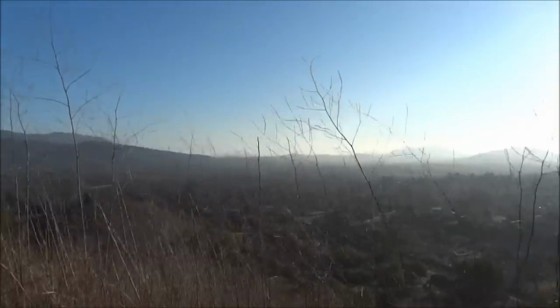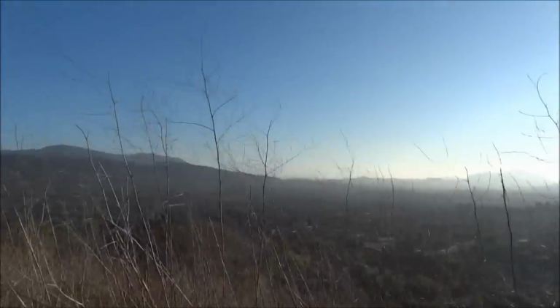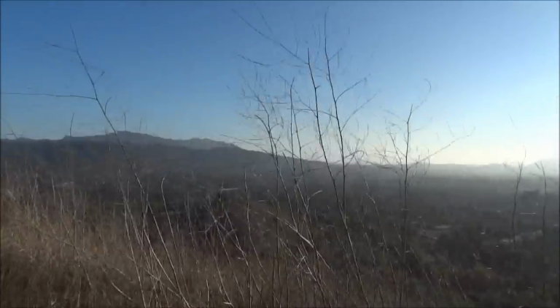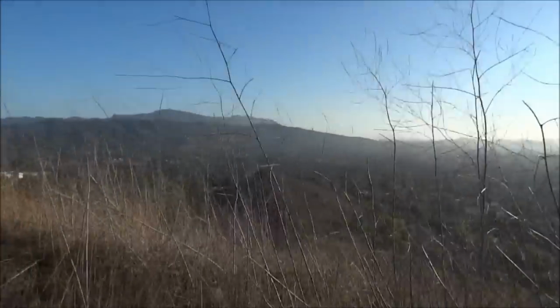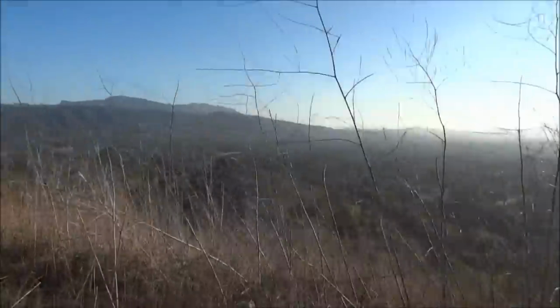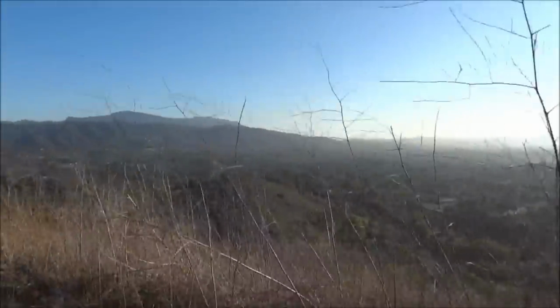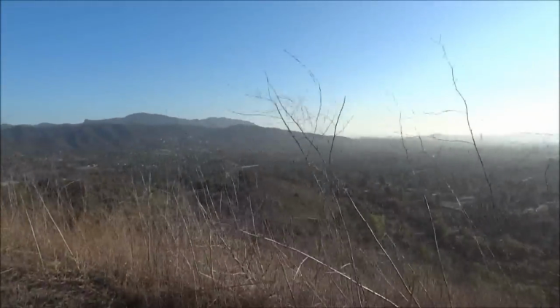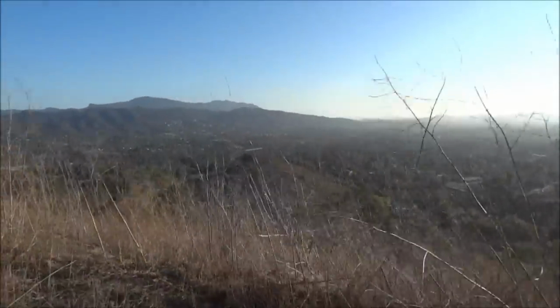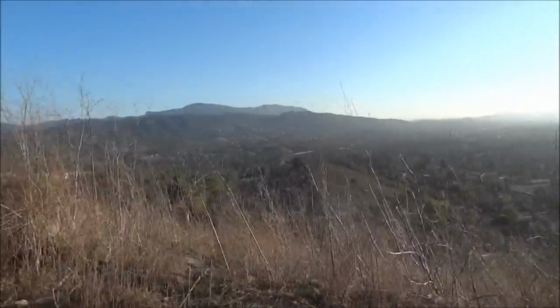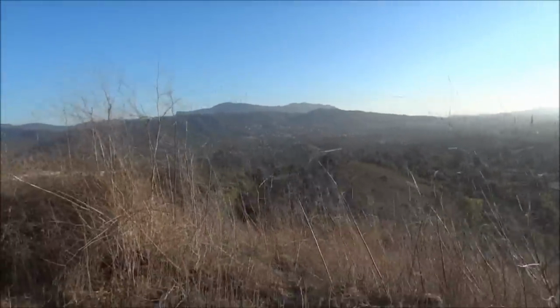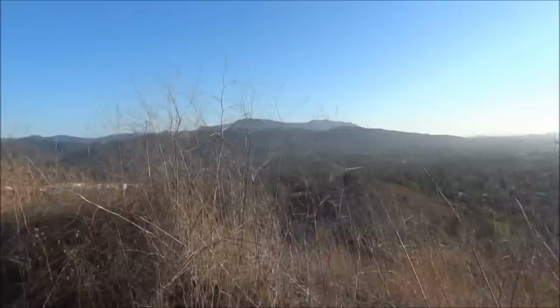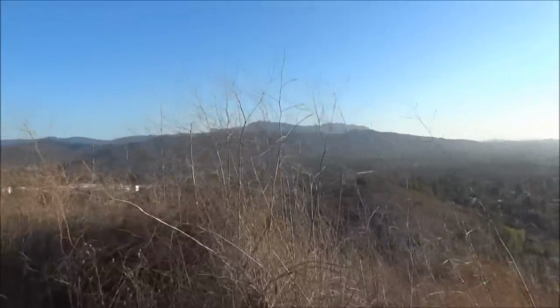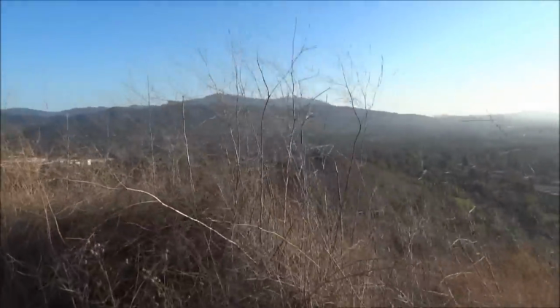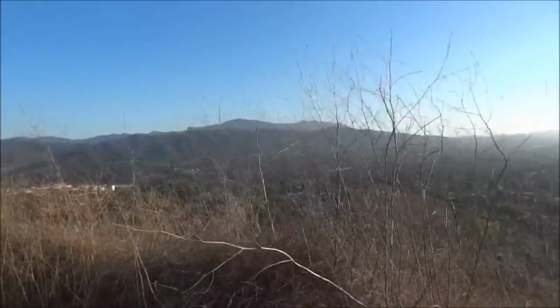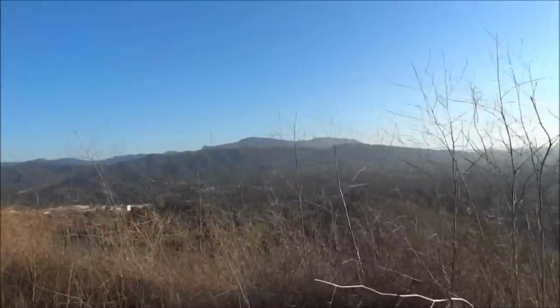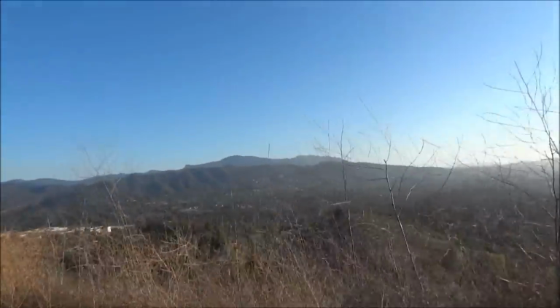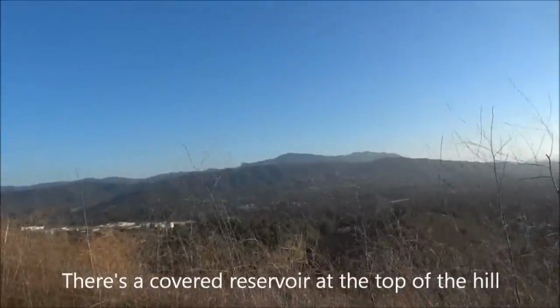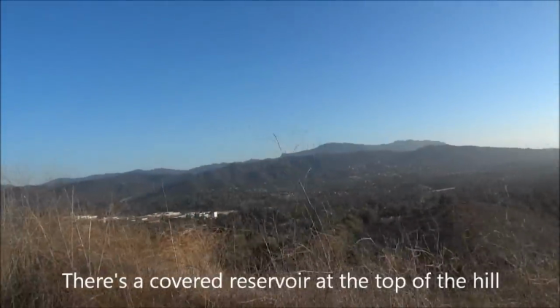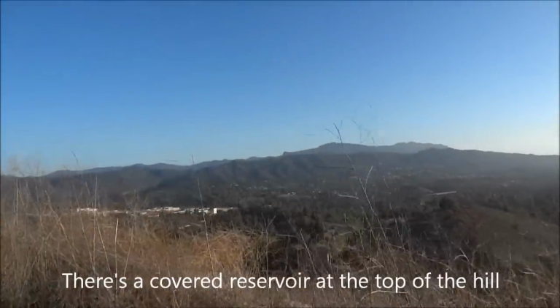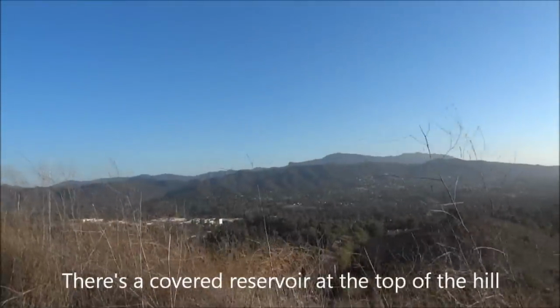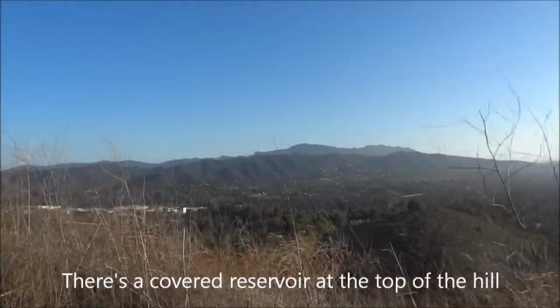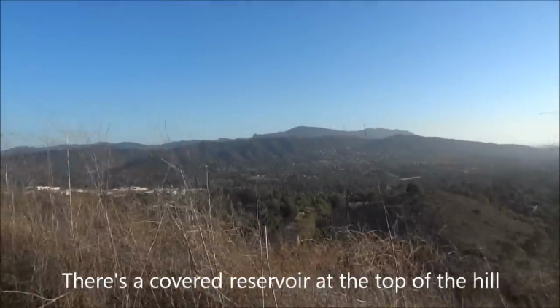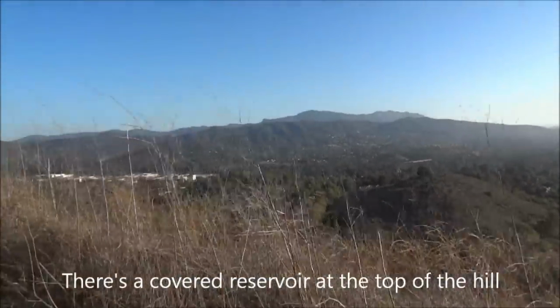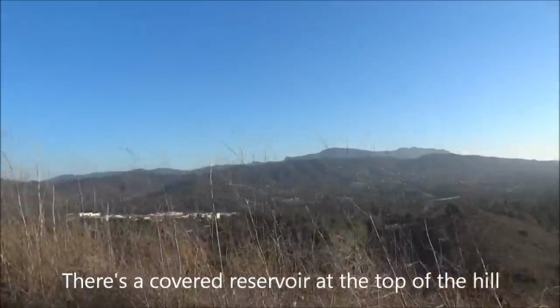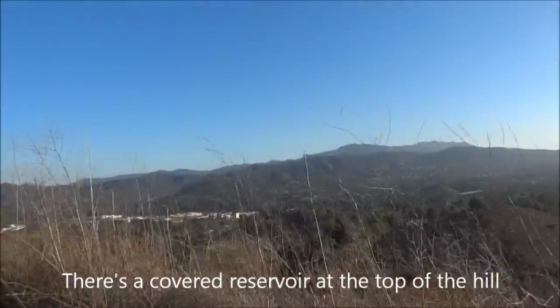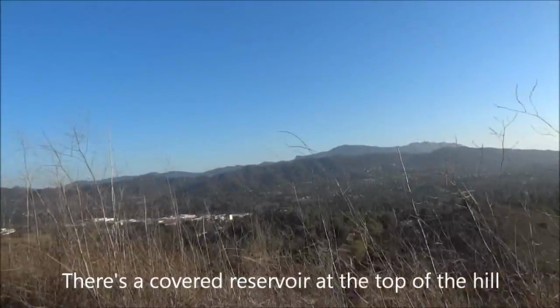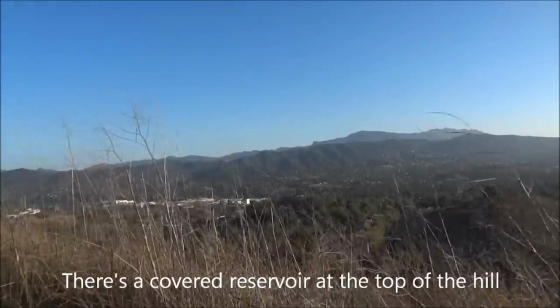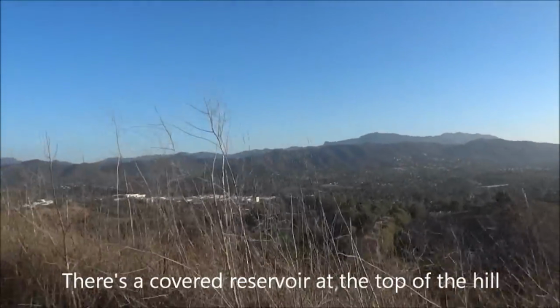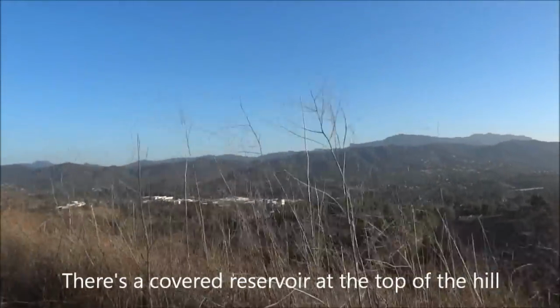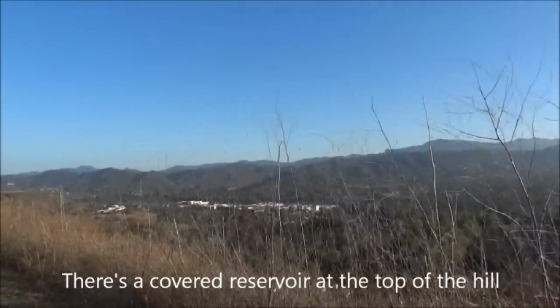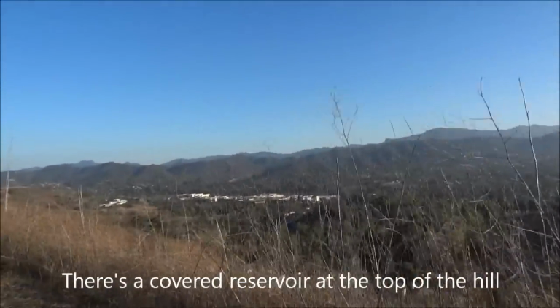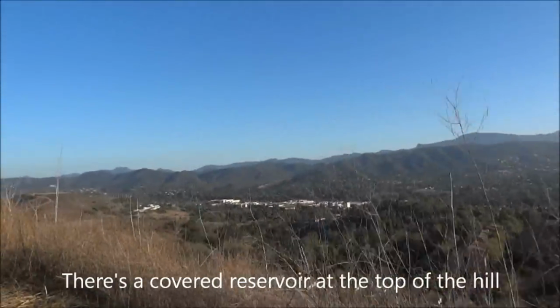And as you can see, in just a few very short minutes, you can get beautiful panoramic views of the Conejo Valley. Not at the top quite yet, but almost.